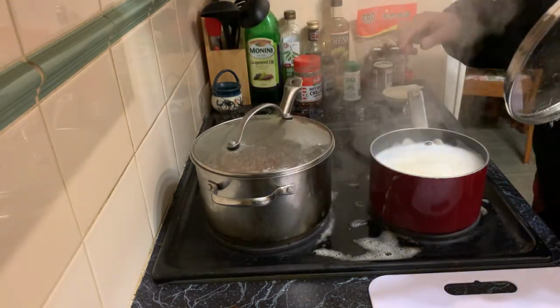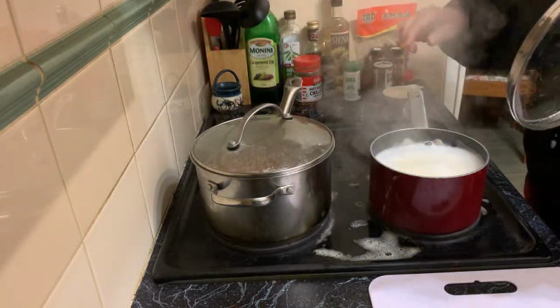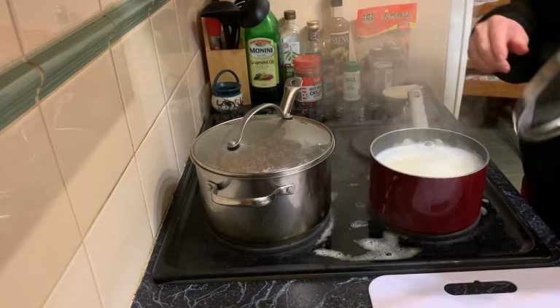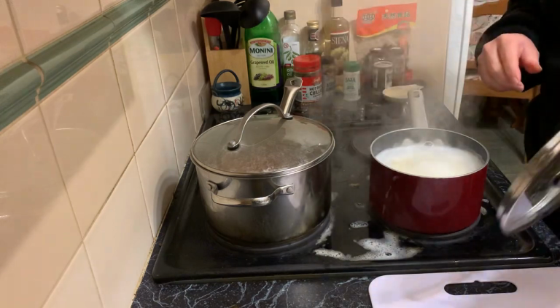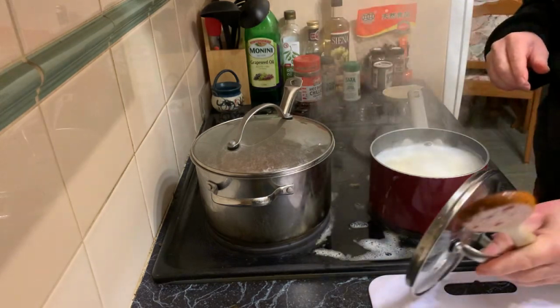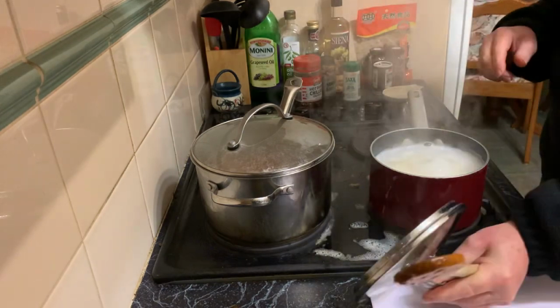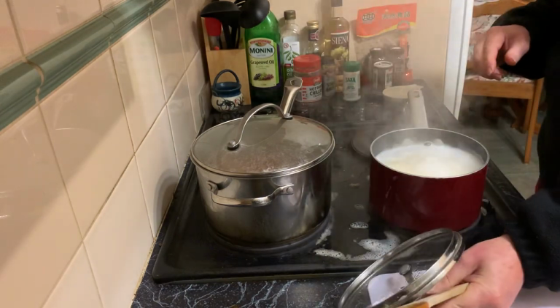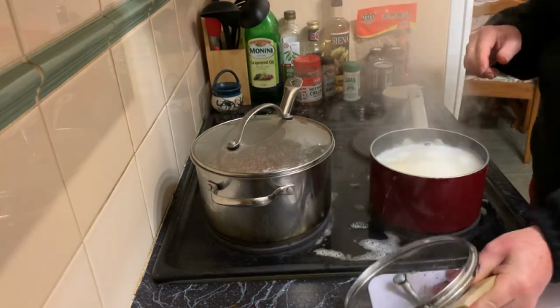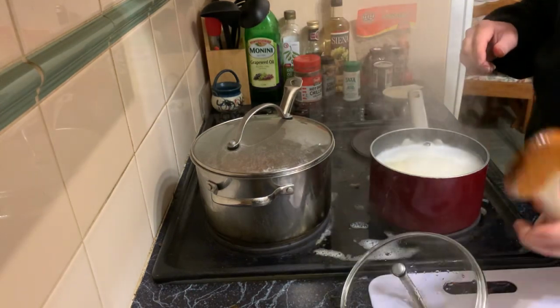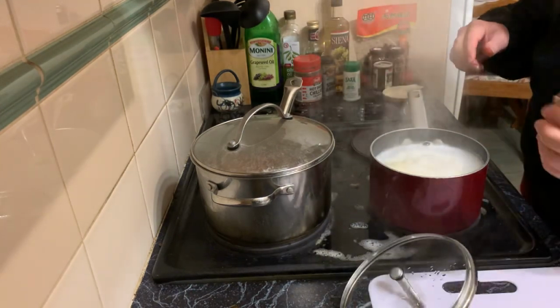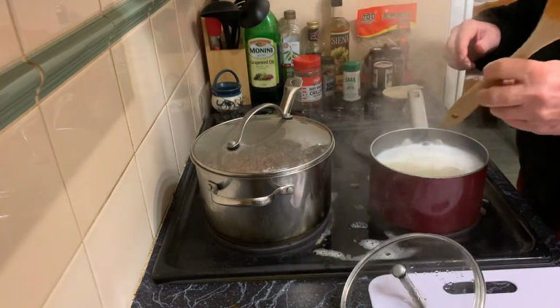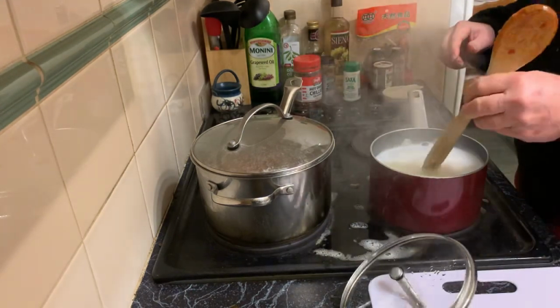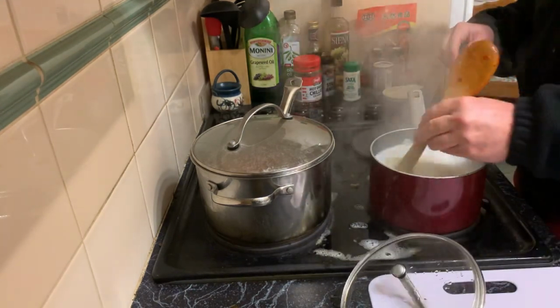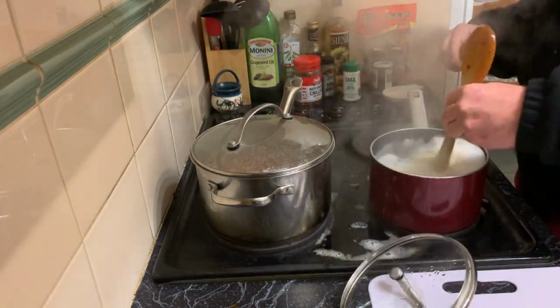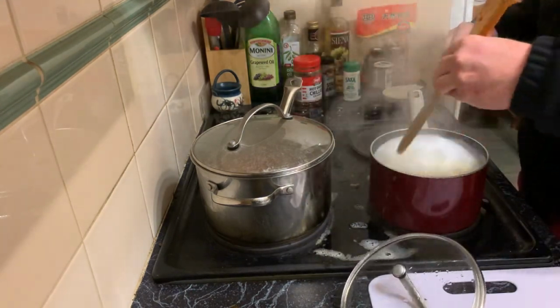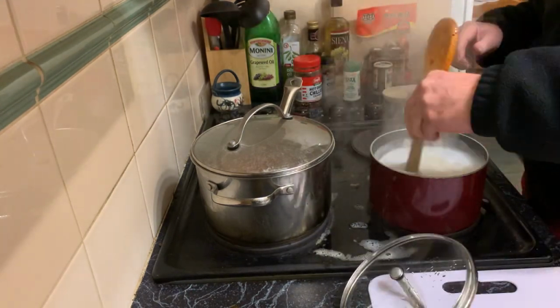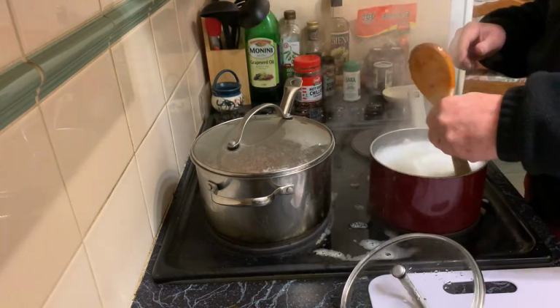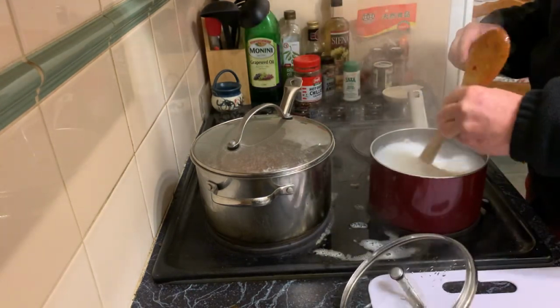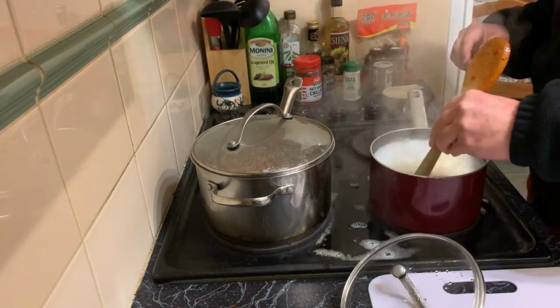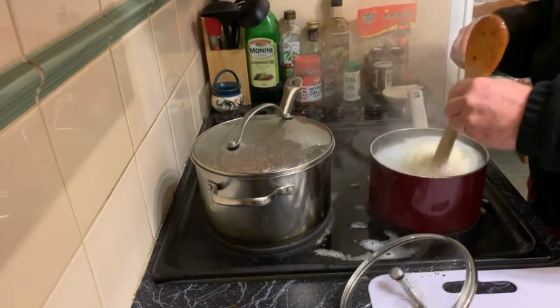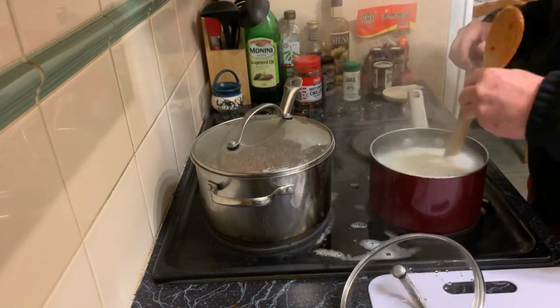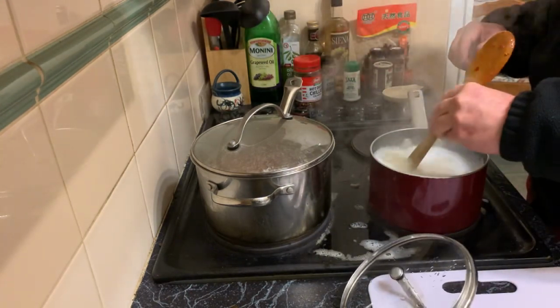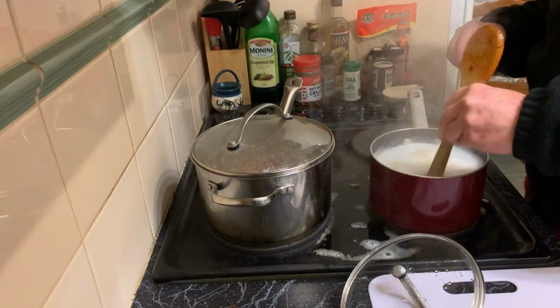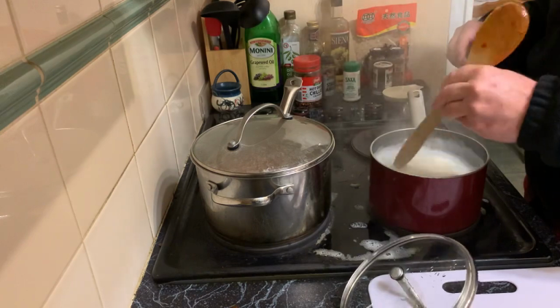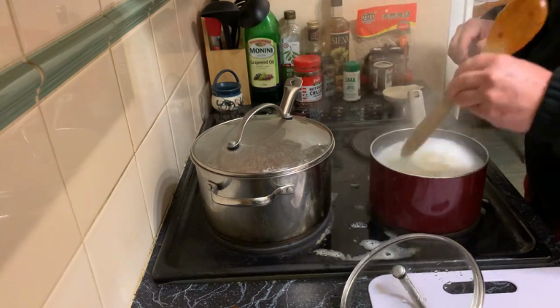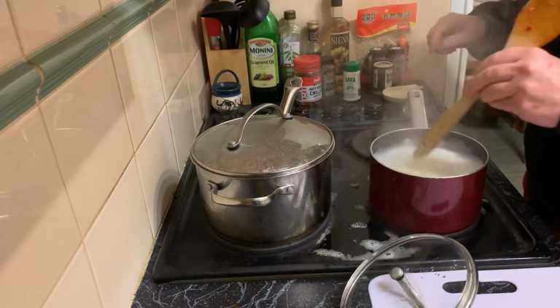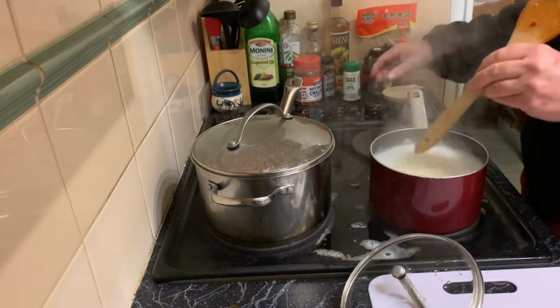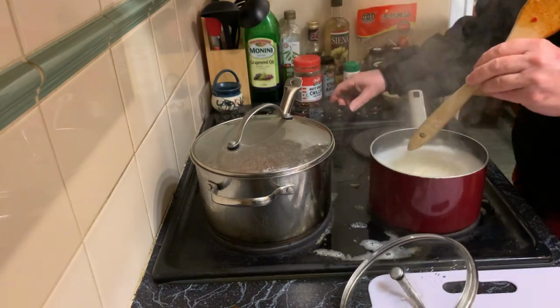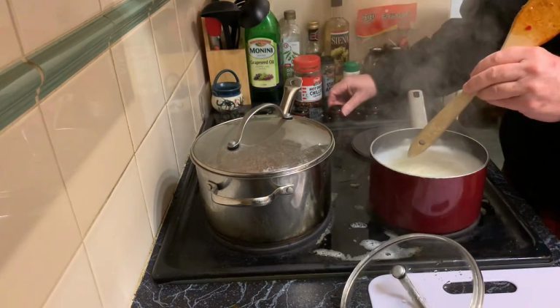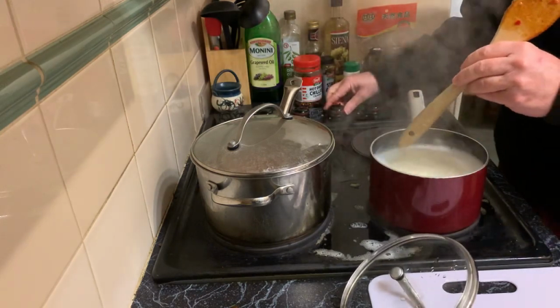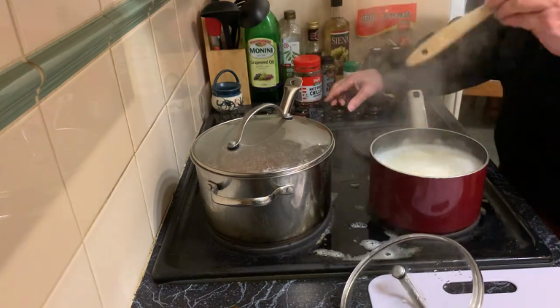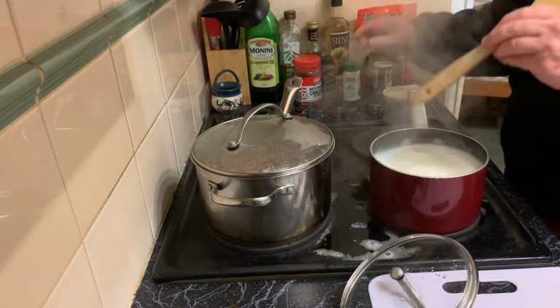Oh, that's boiling over — that's too hot. Those egg noodles will not take very long at this point.